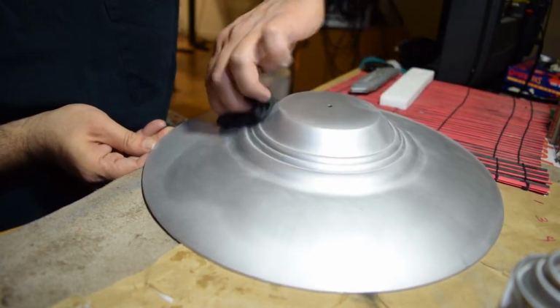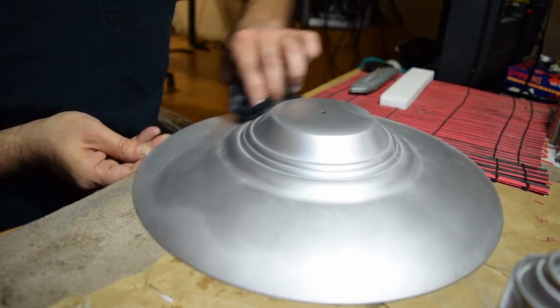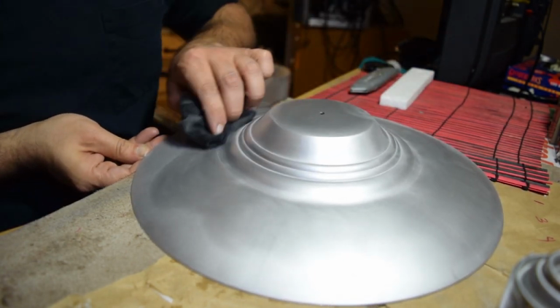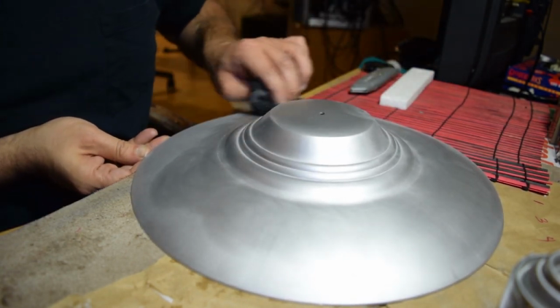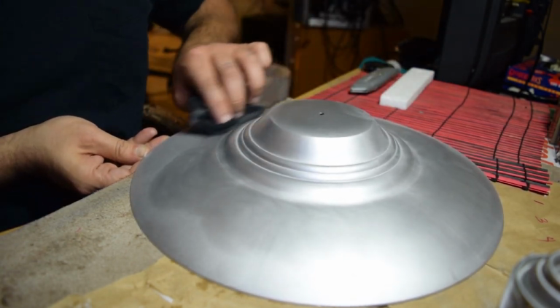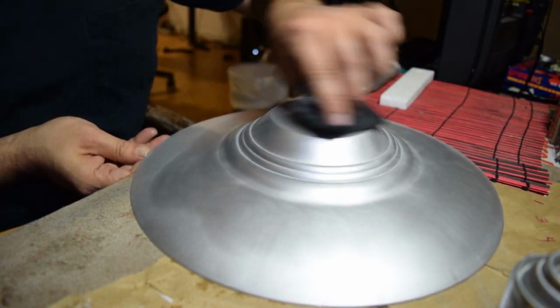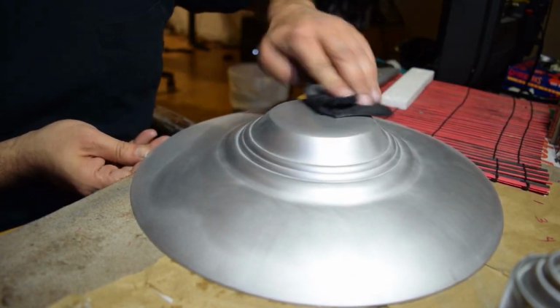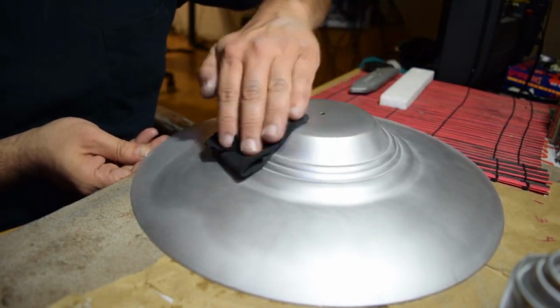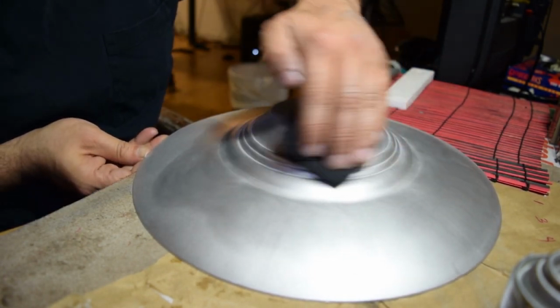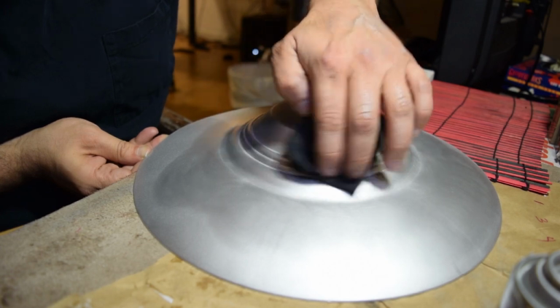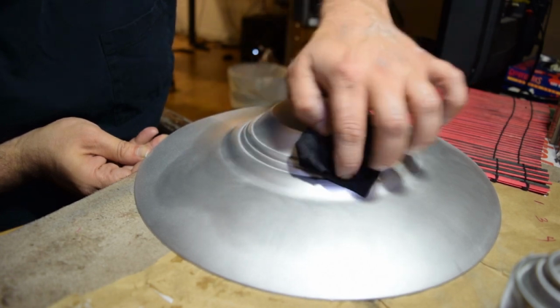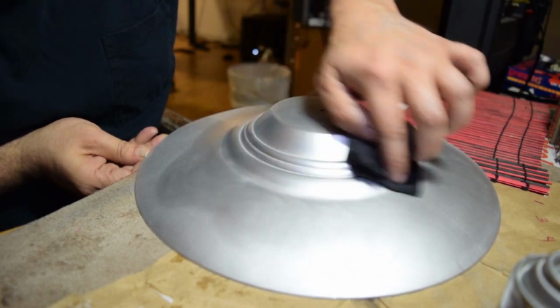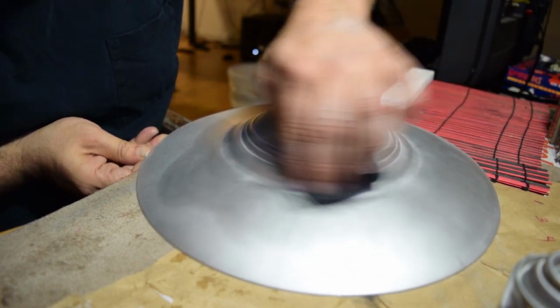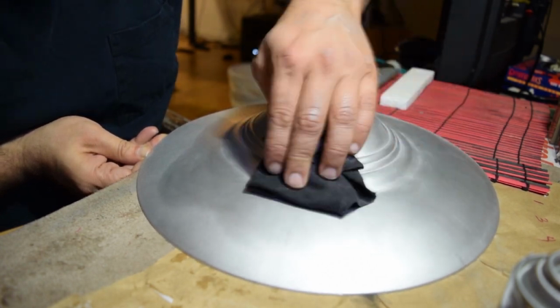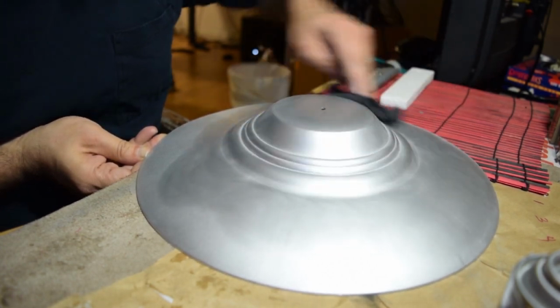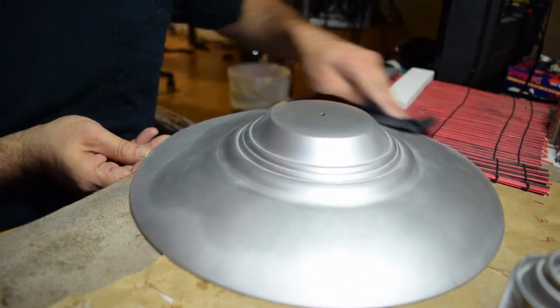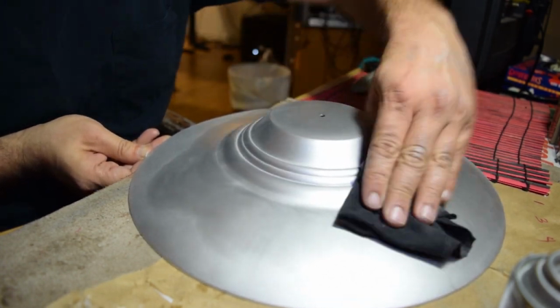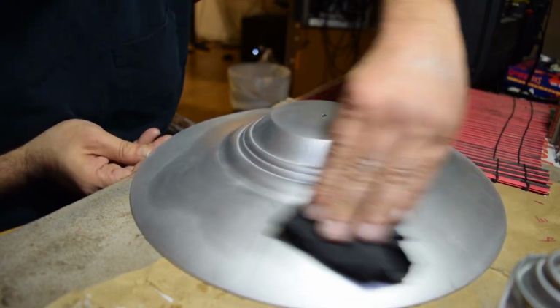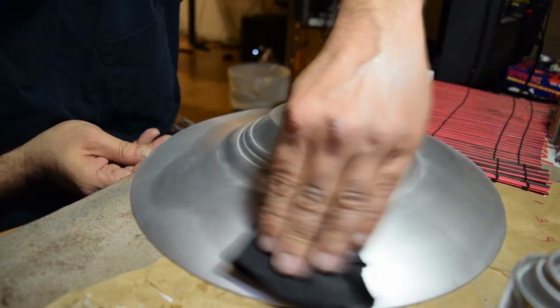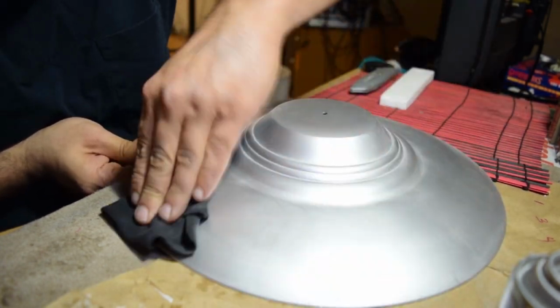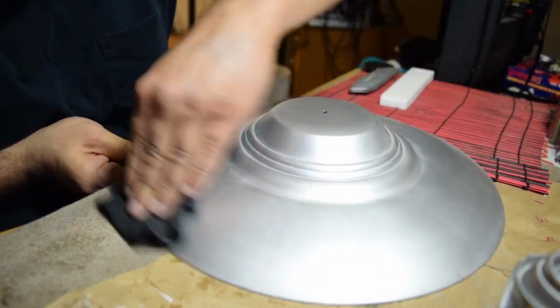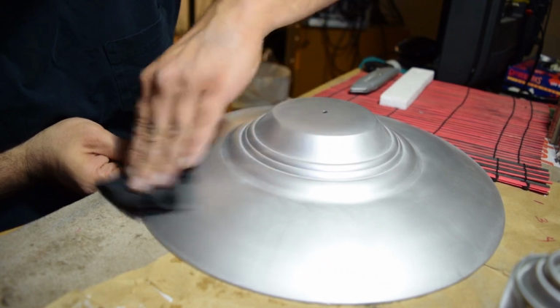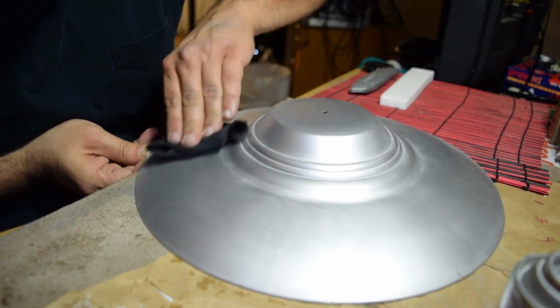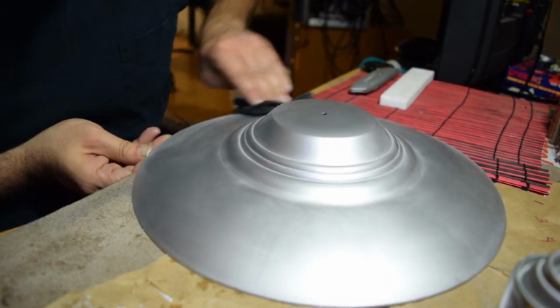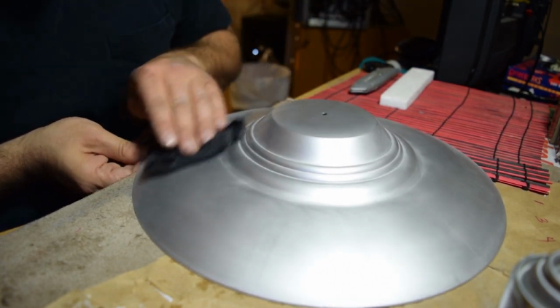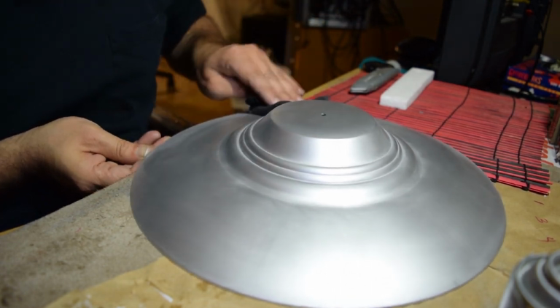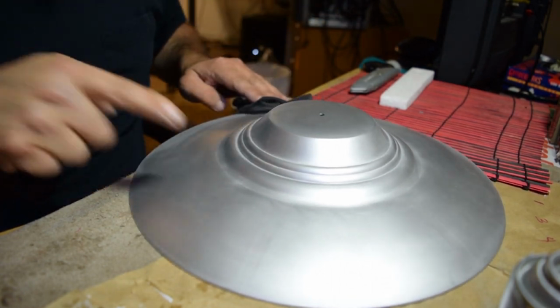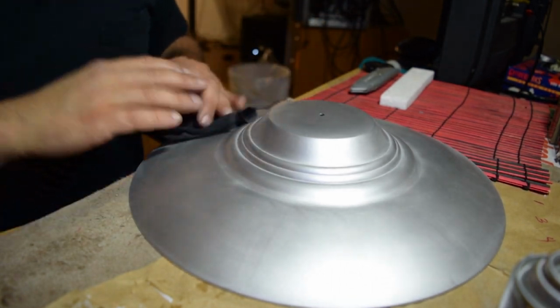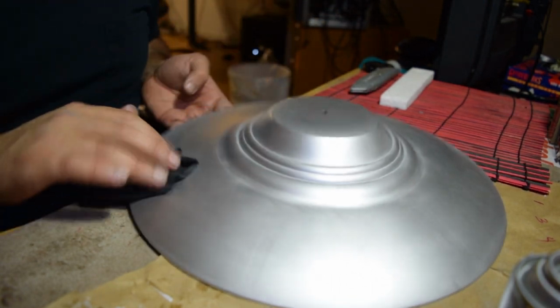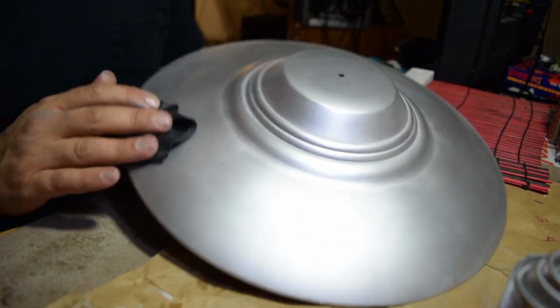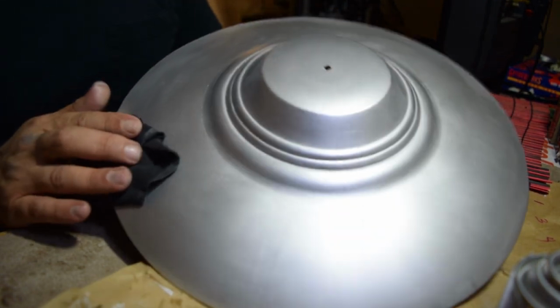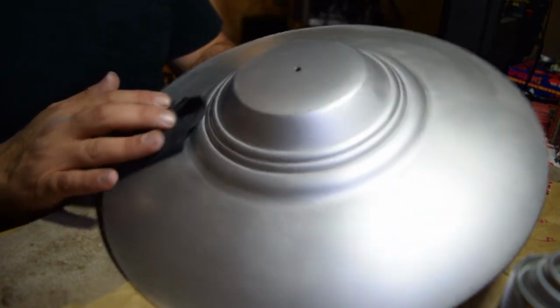If there's any mistakes that you made sanding, this buffing metalizer will show it. And I definitely didn't do a perfect sand job — I can see a lot of rough edges.